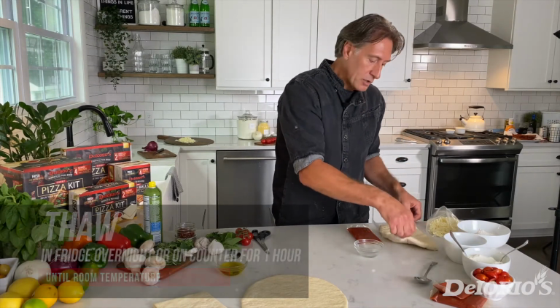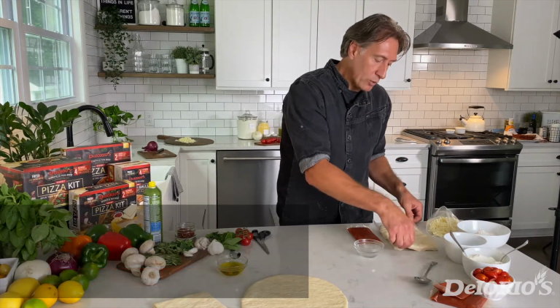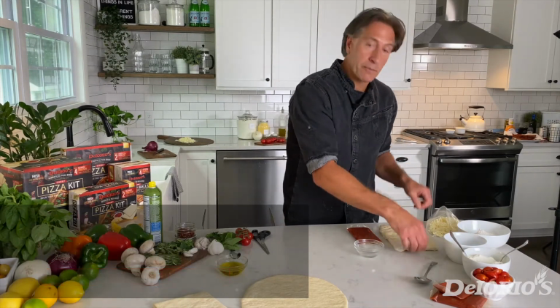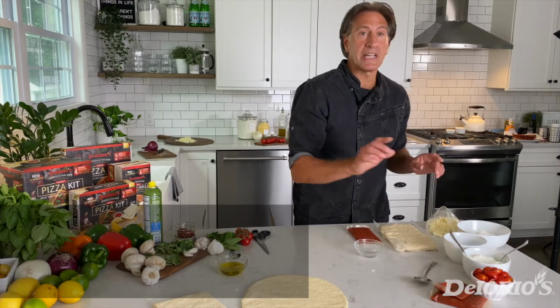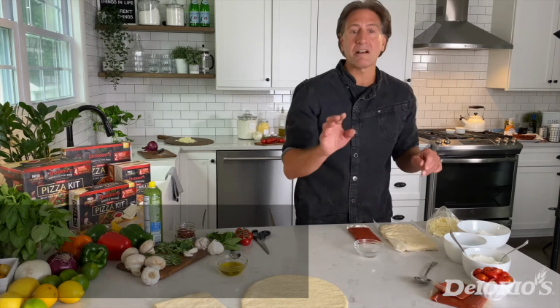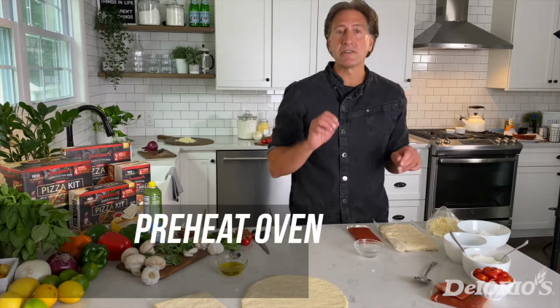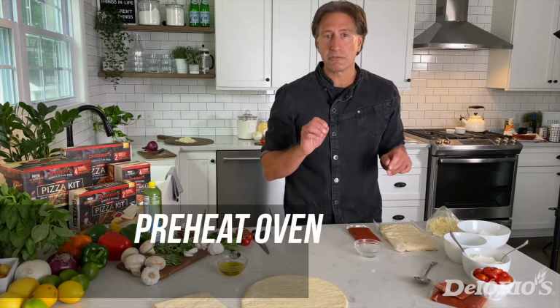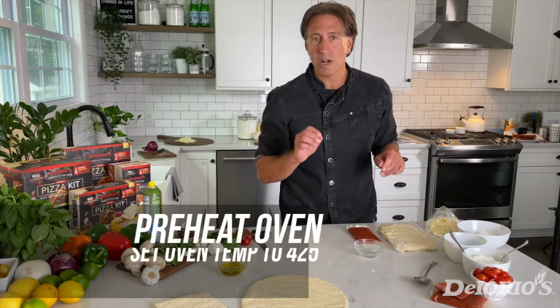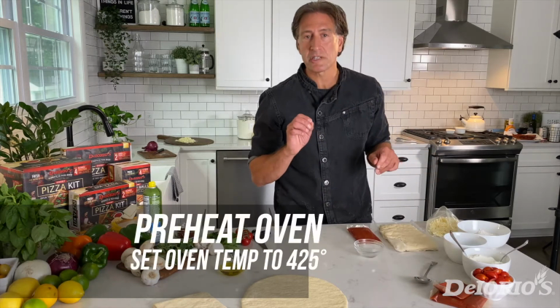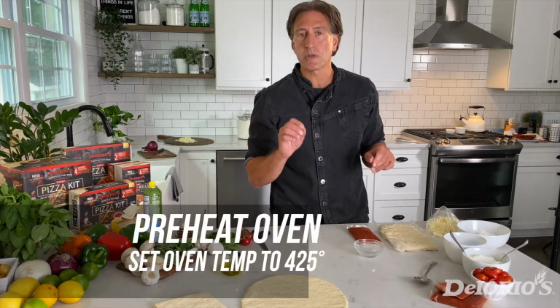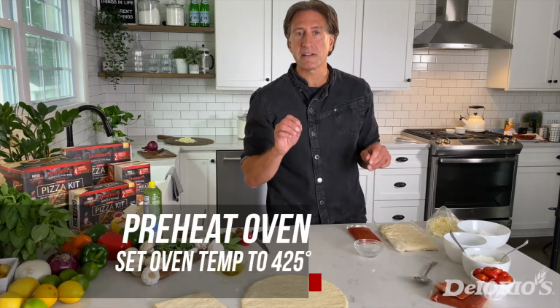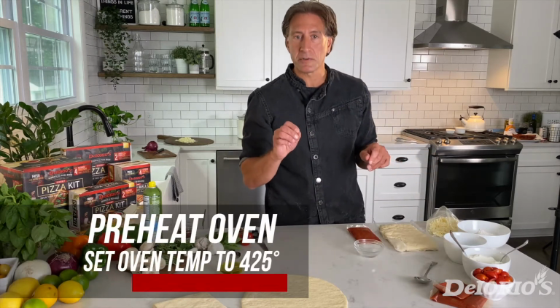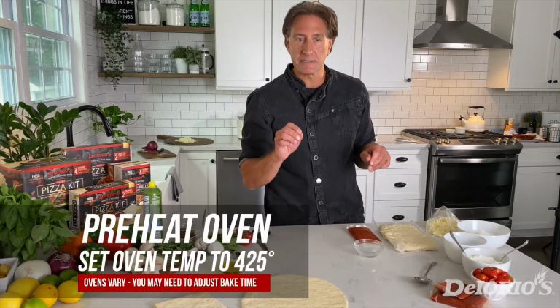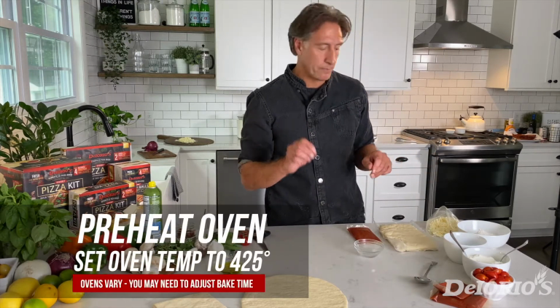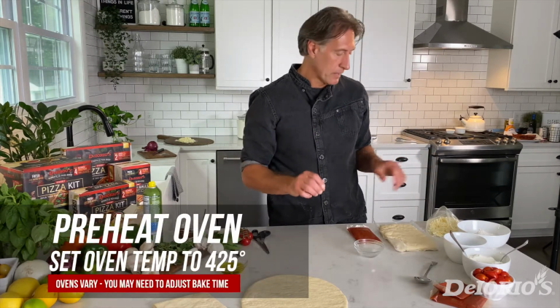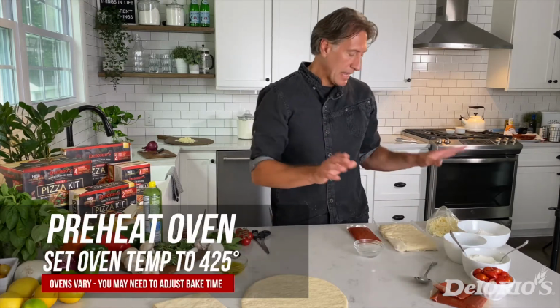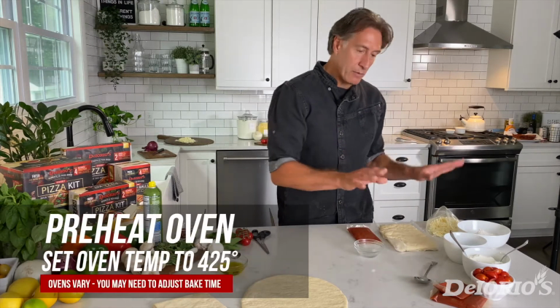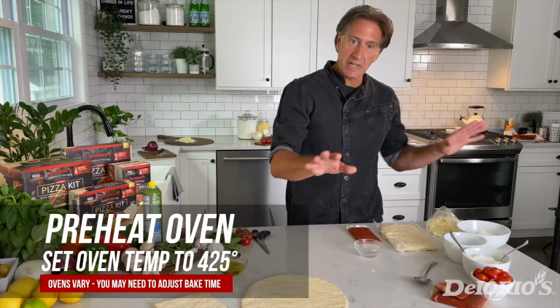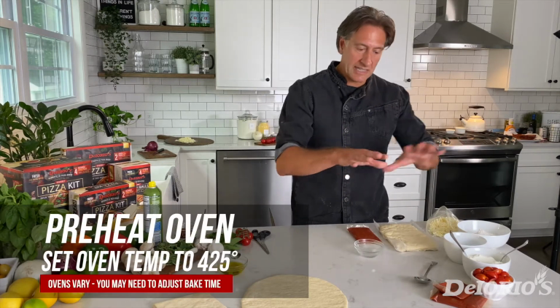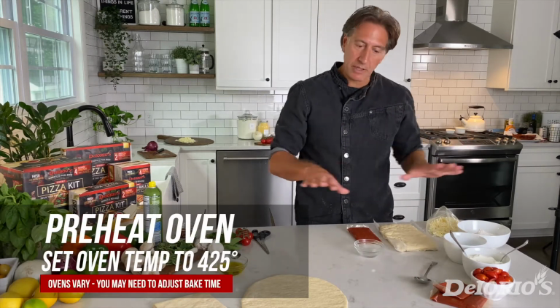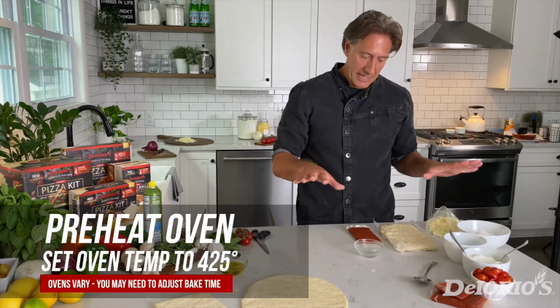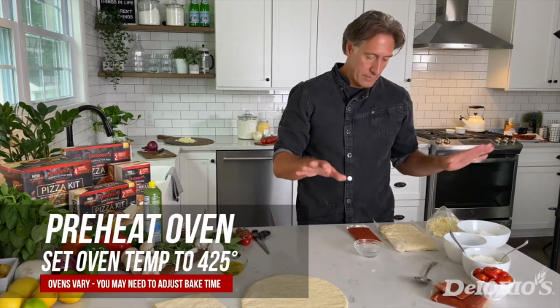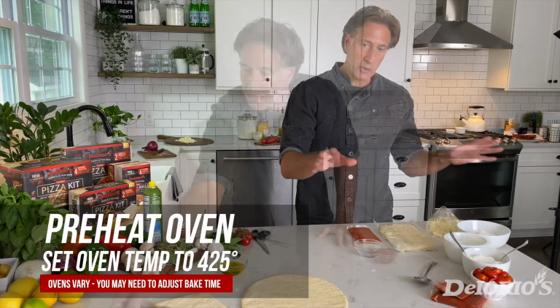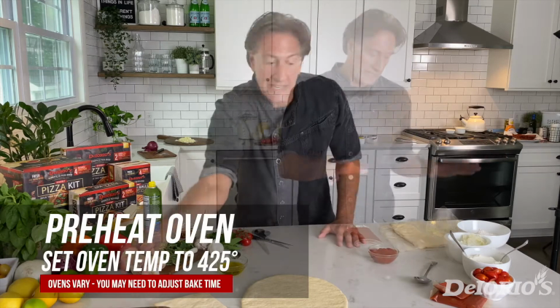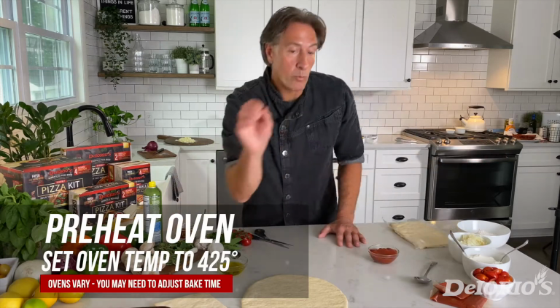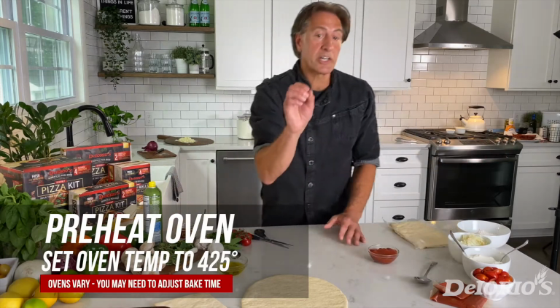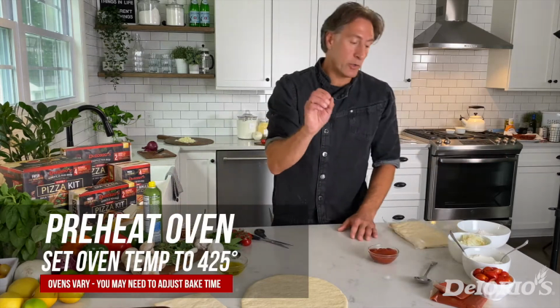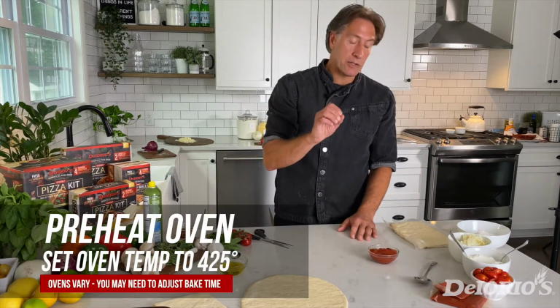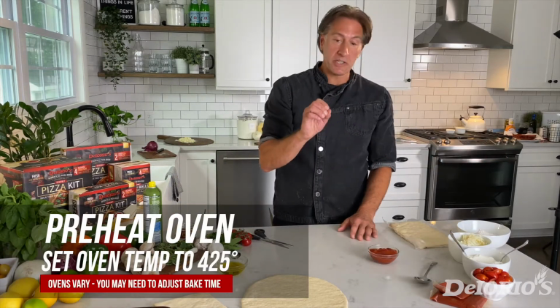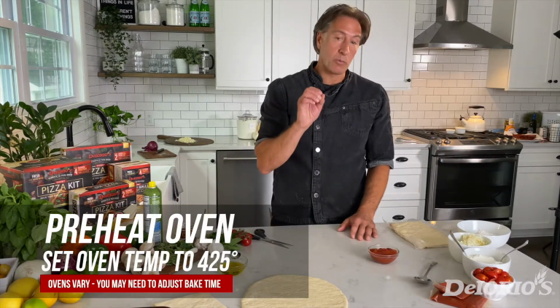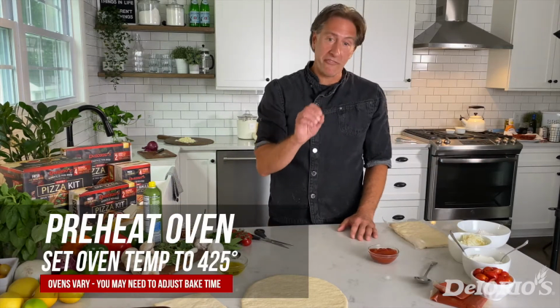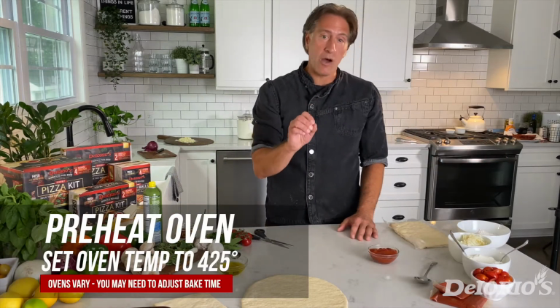We're going to preheat our oven to 425 degrees and then we're going to assemble our kit. We're going to show you how to do this one with flour.